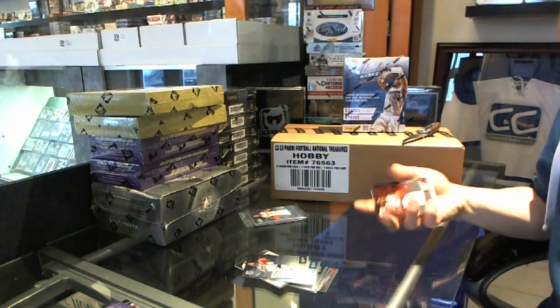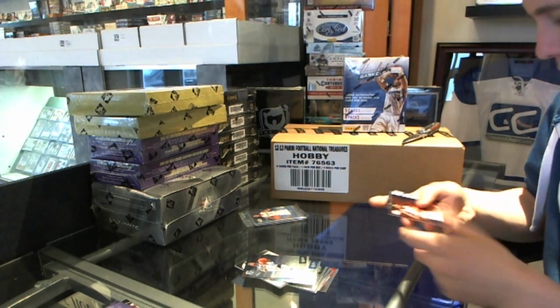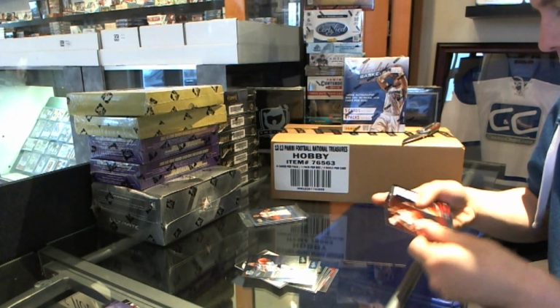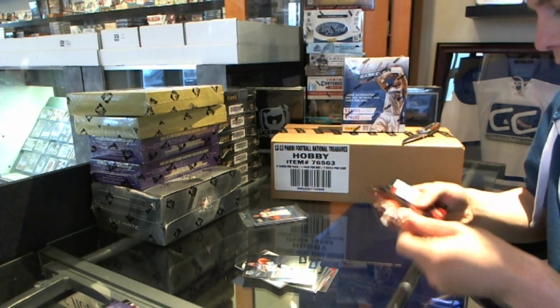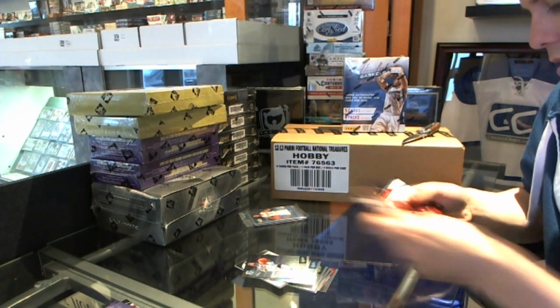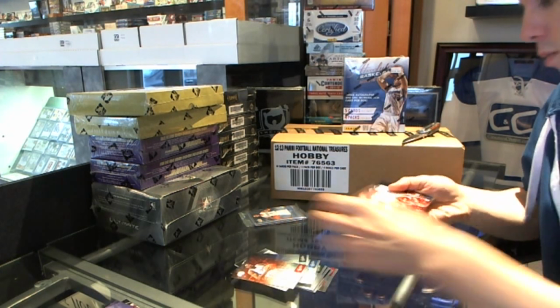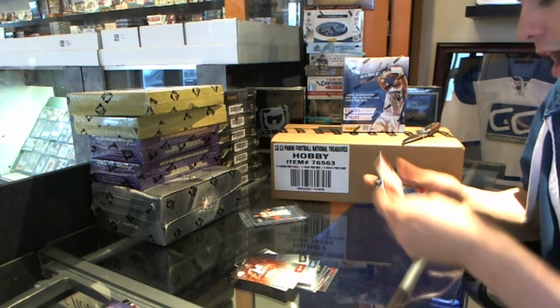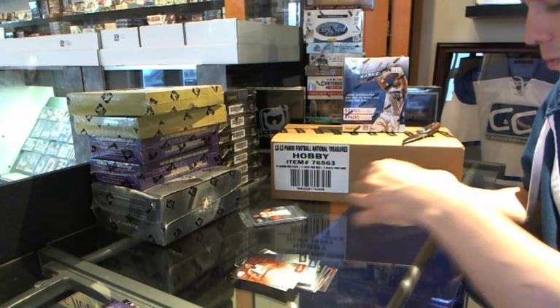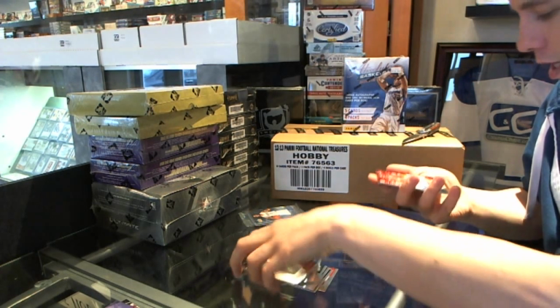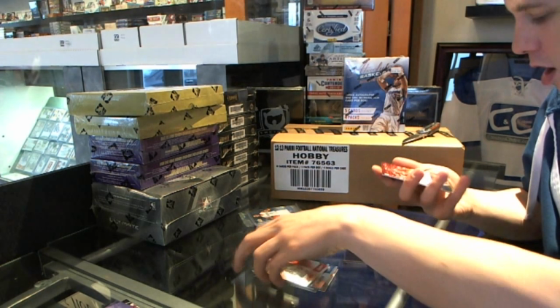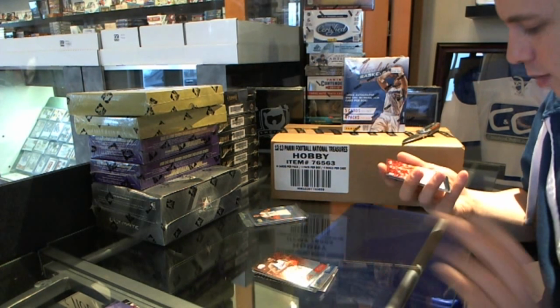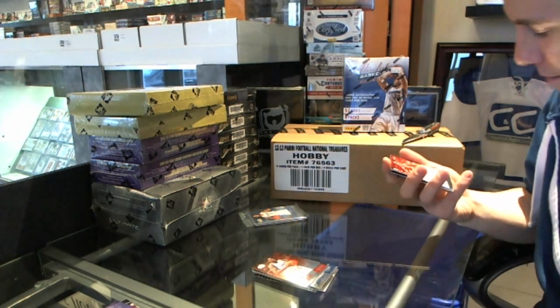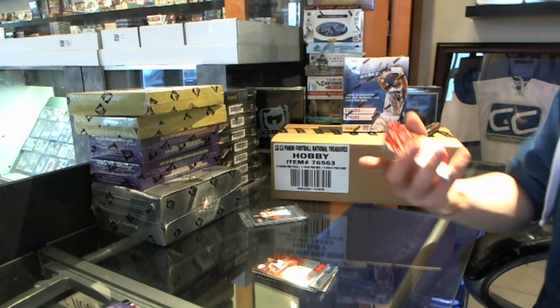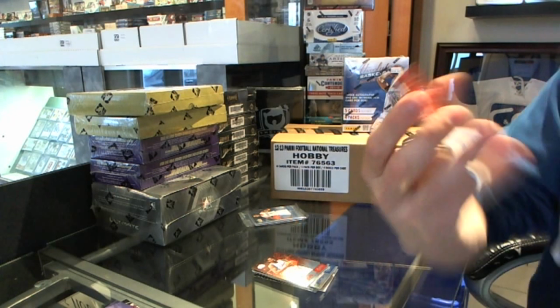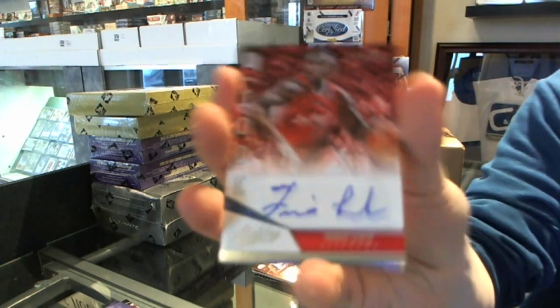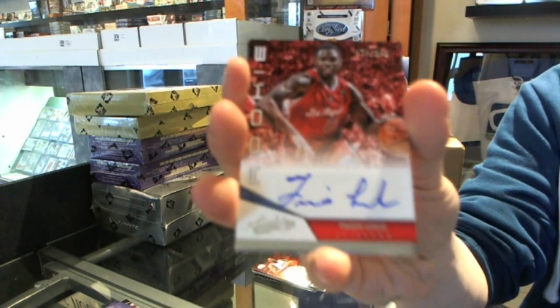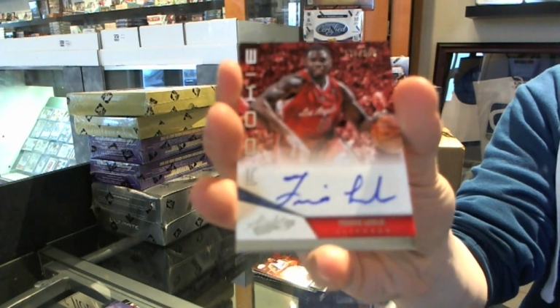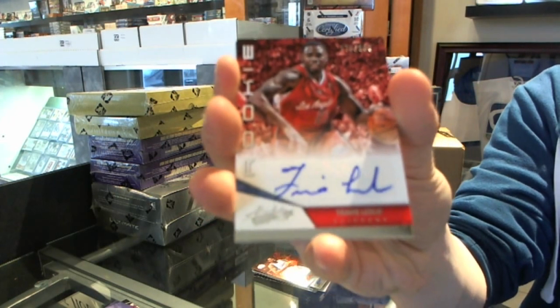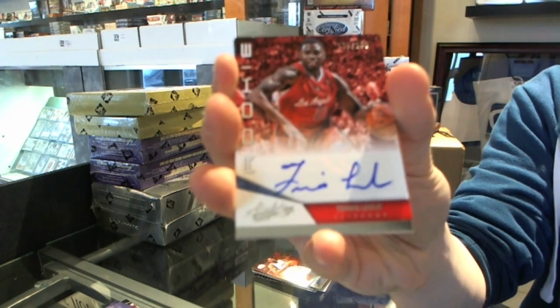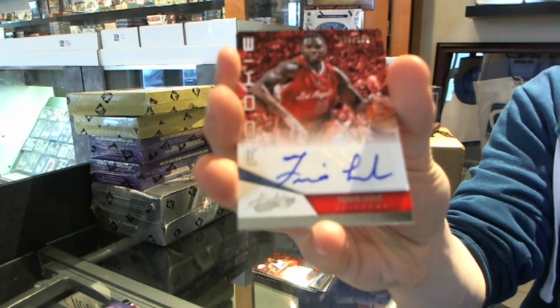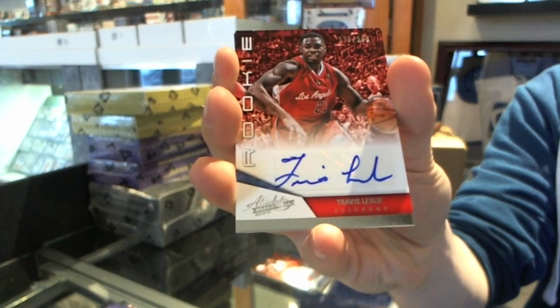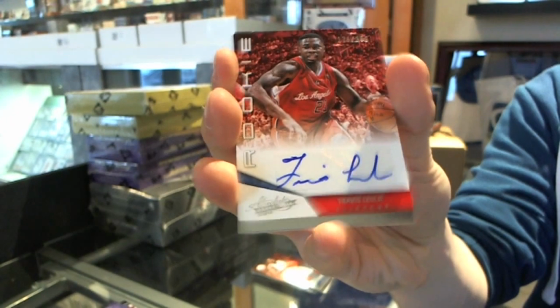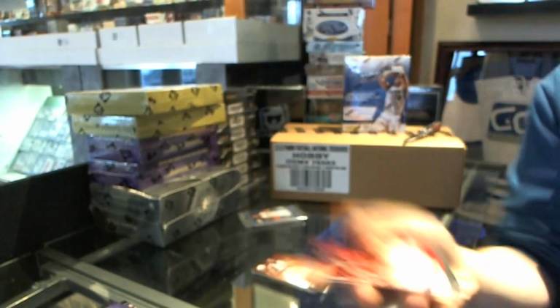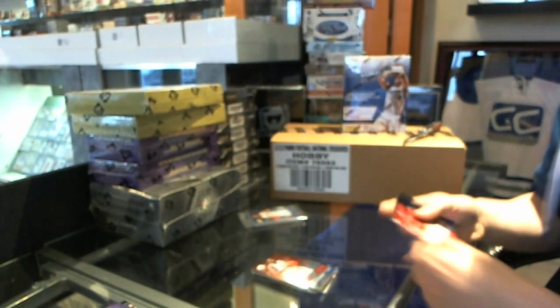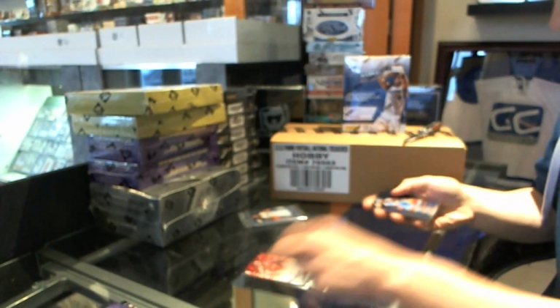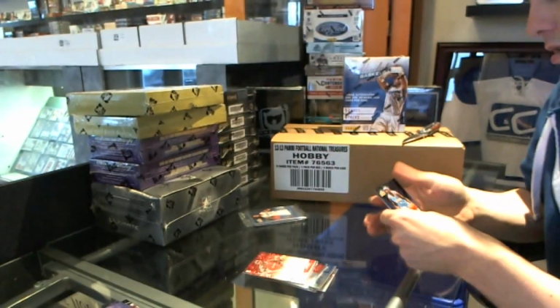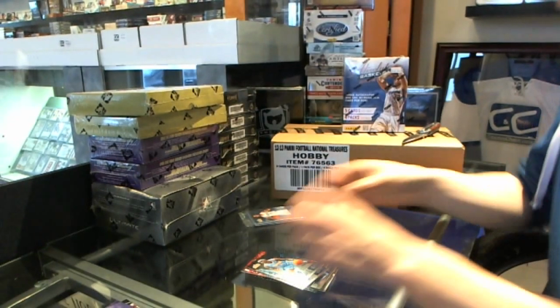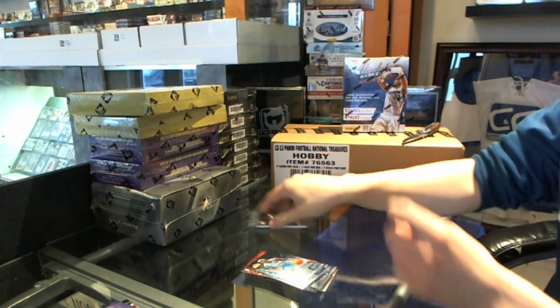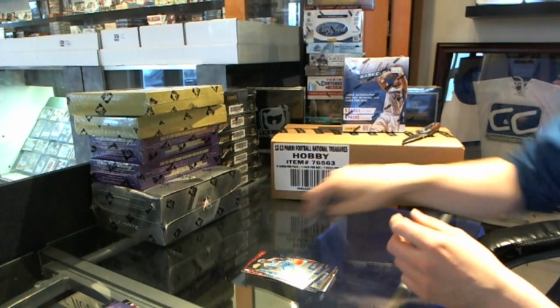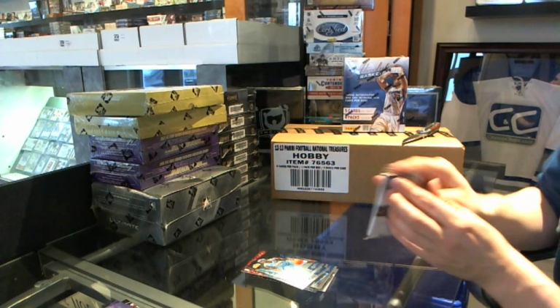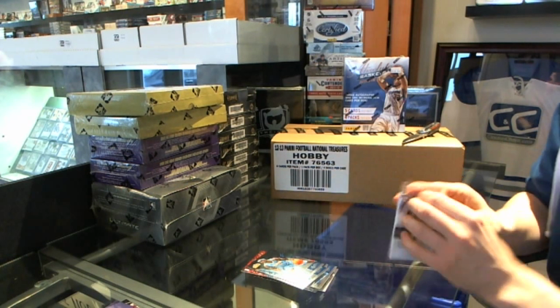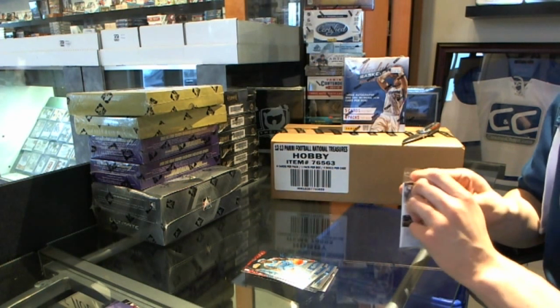We've got a rookie autograph of Travis Leslie. Here's Leslie. And that's the final pack of box one.